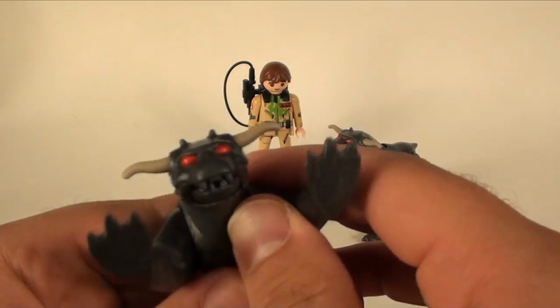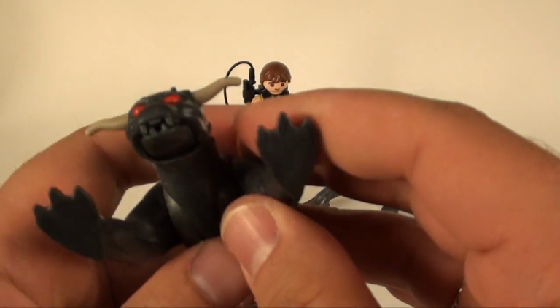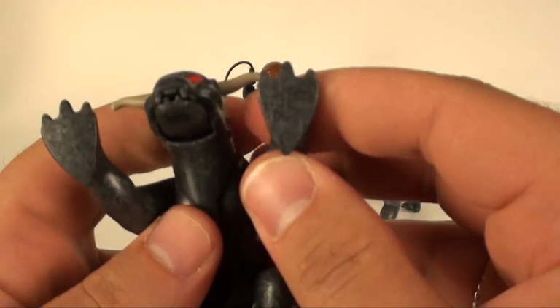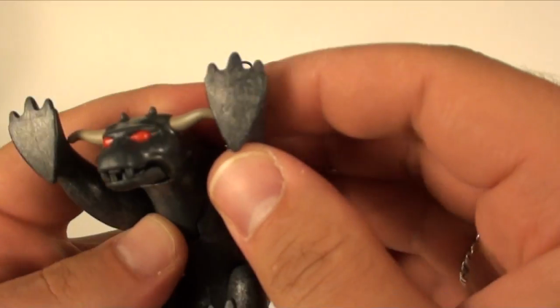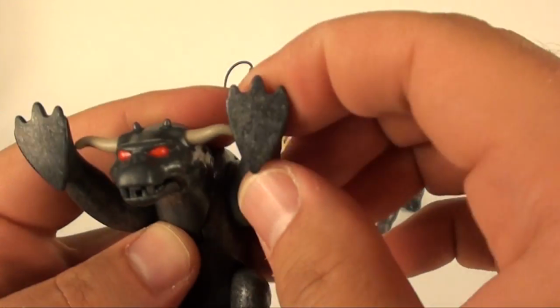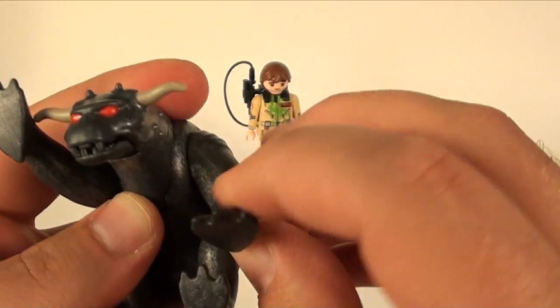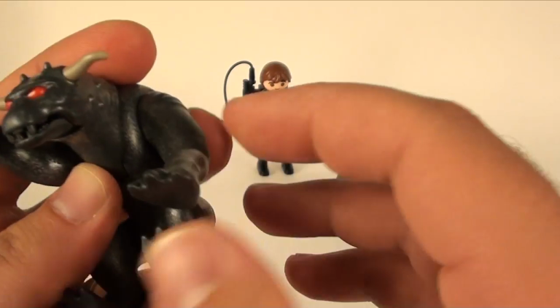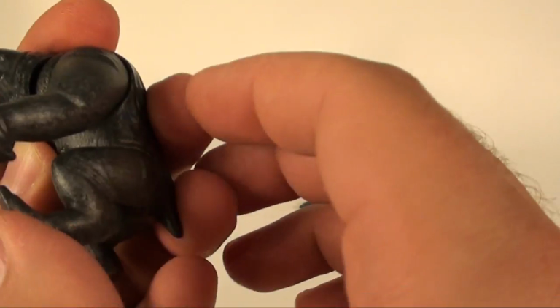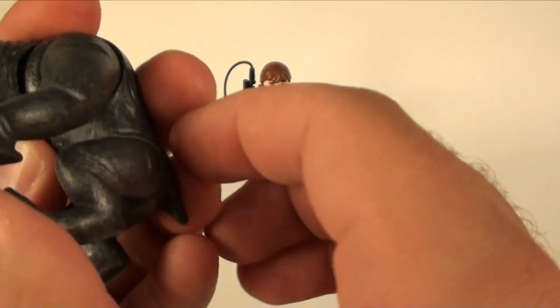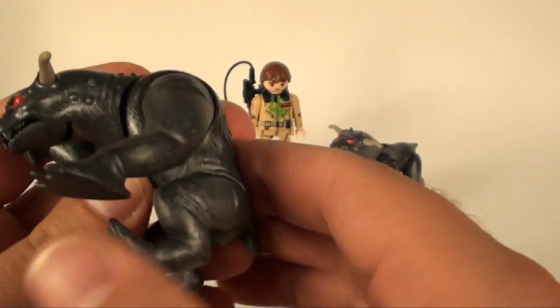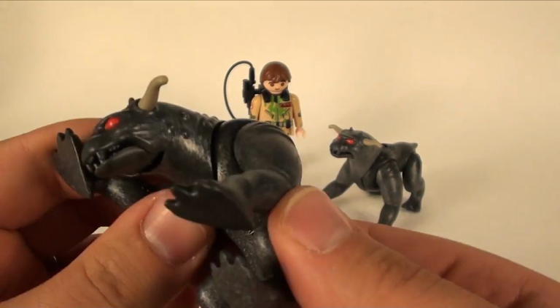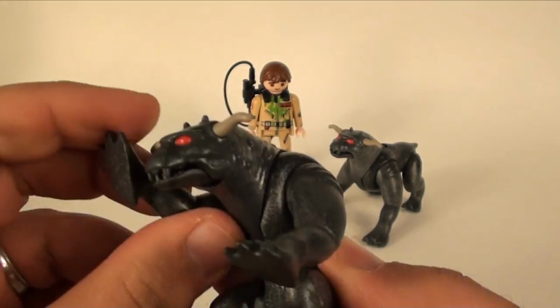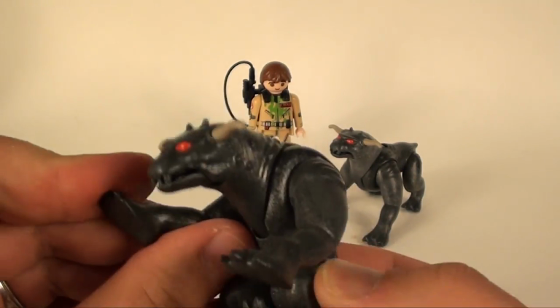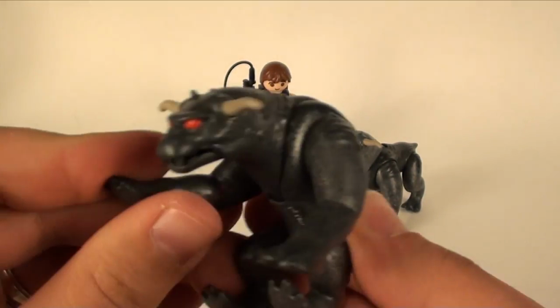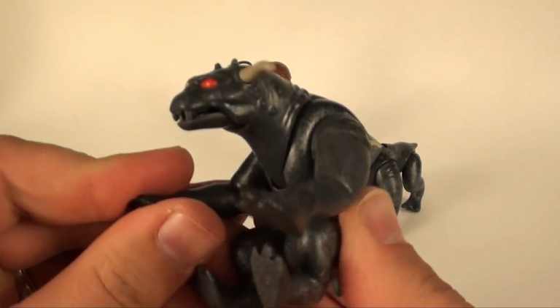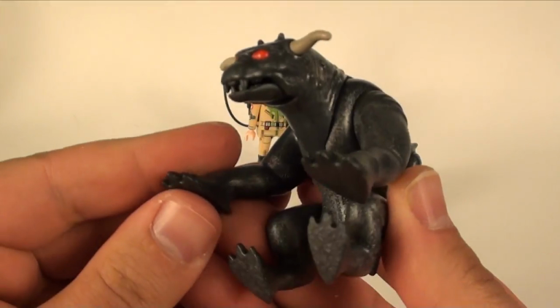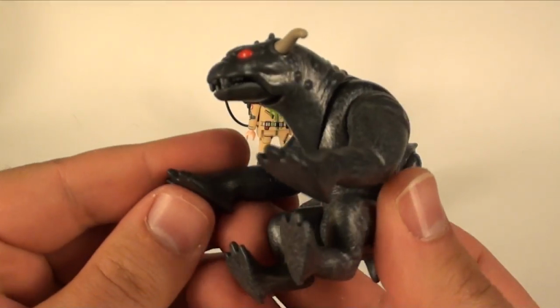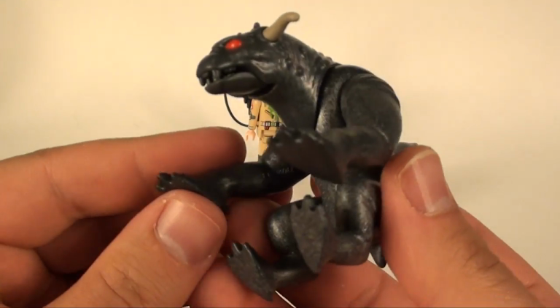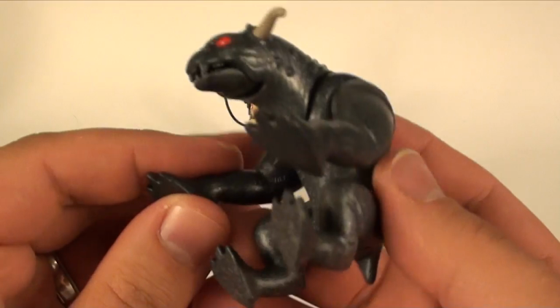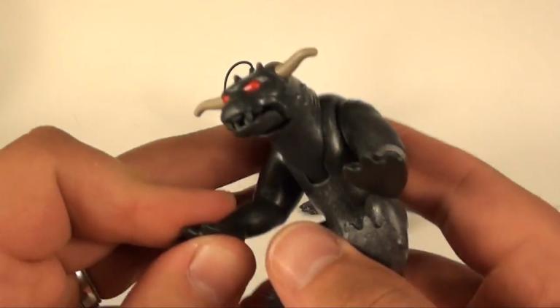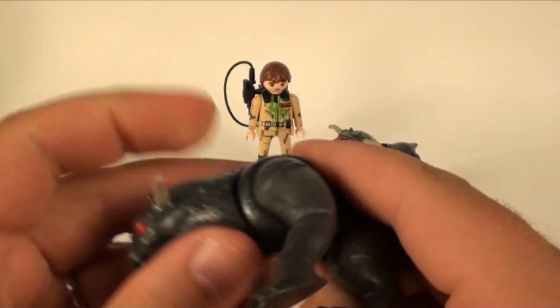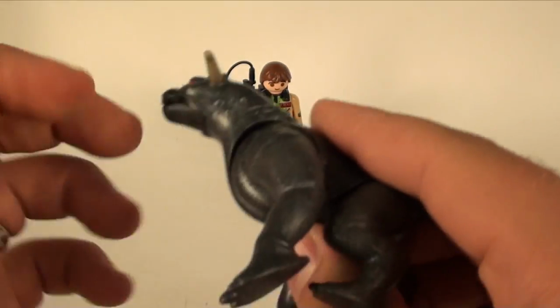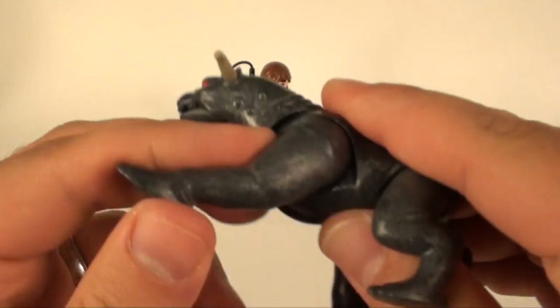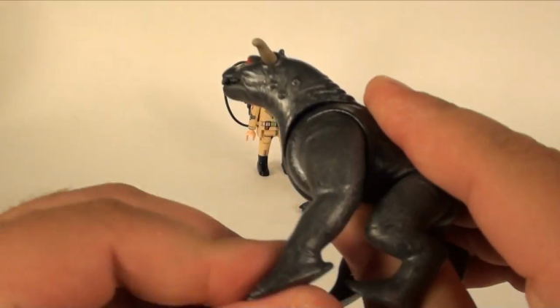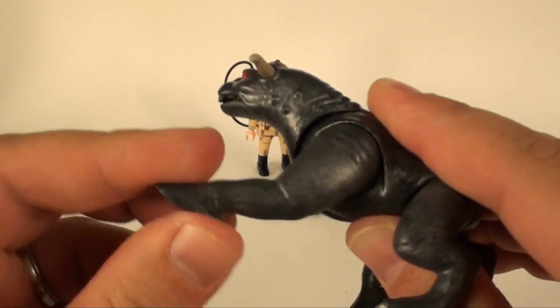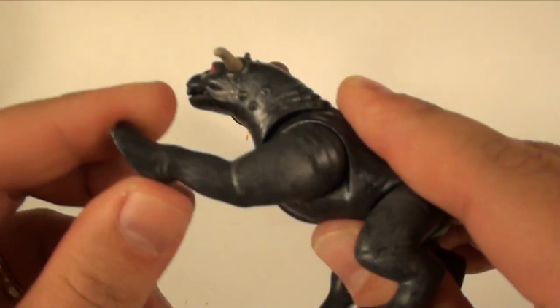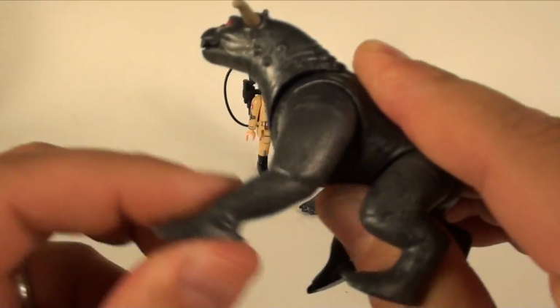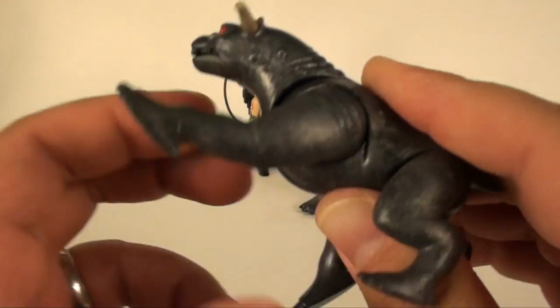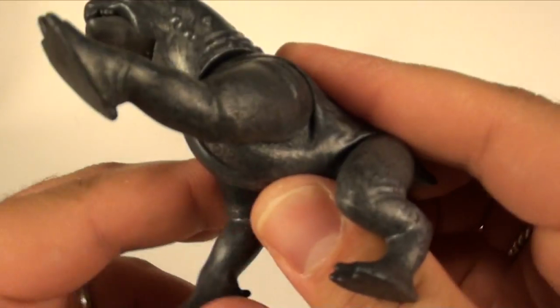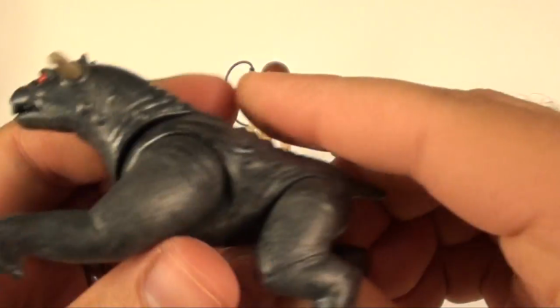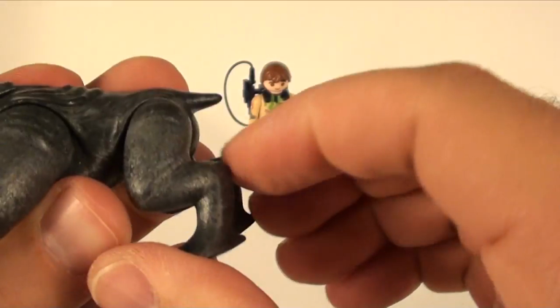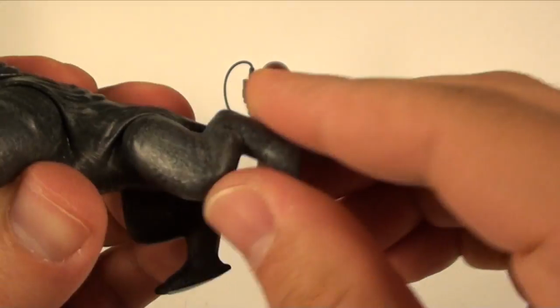Your Terror Dog could be kind of climbing something here. The arms do go back and forth — no articulation outside of that — and the back feet go like this.